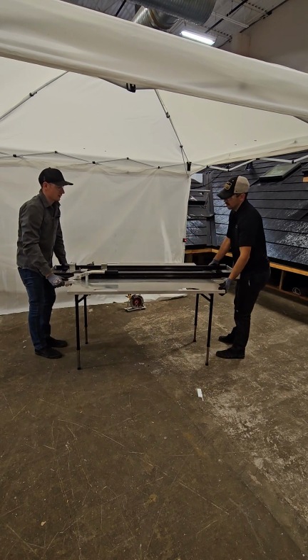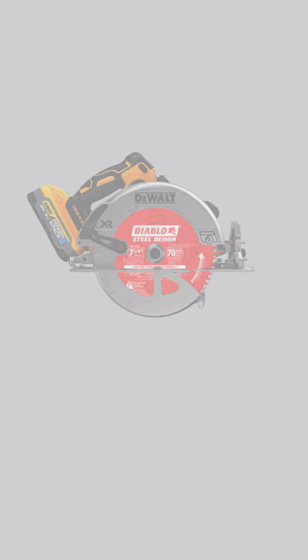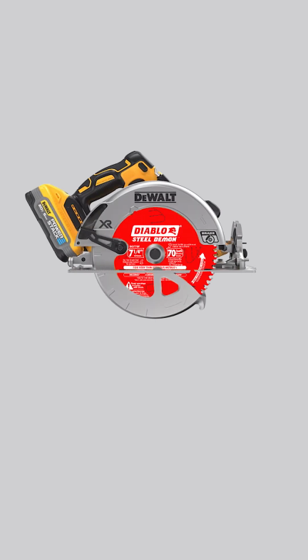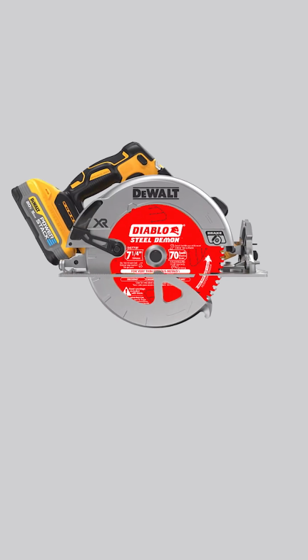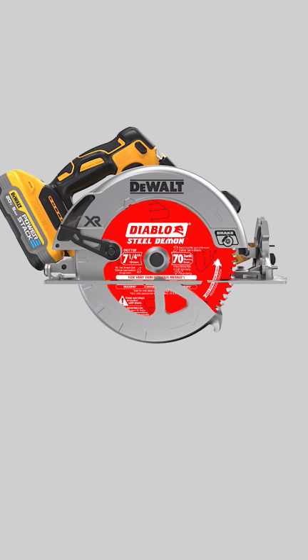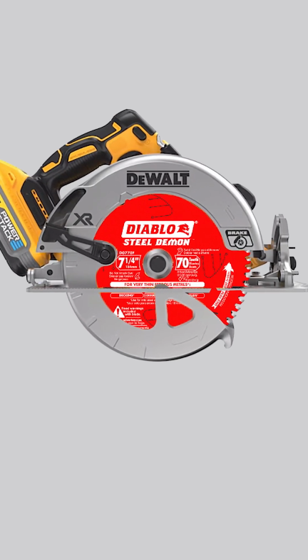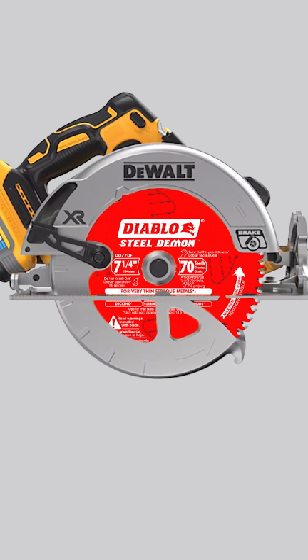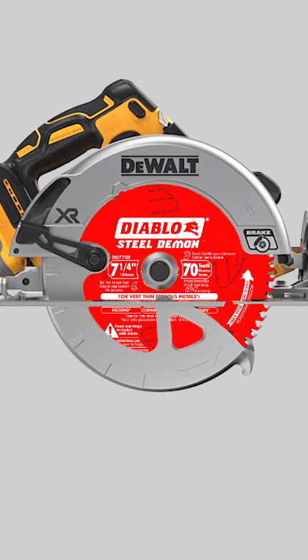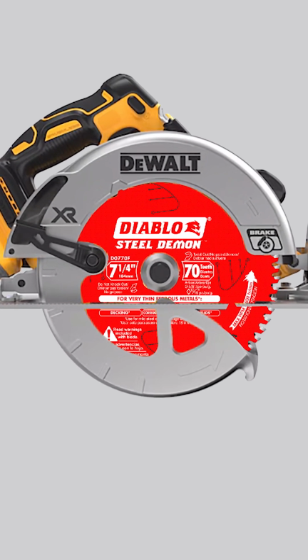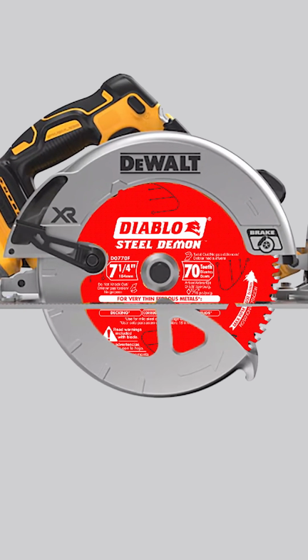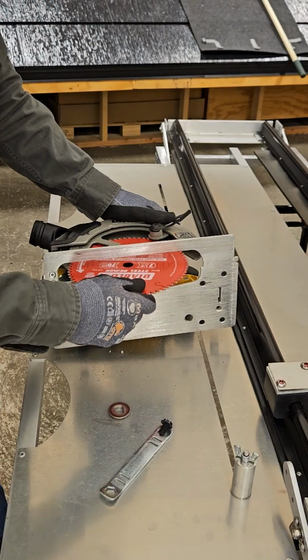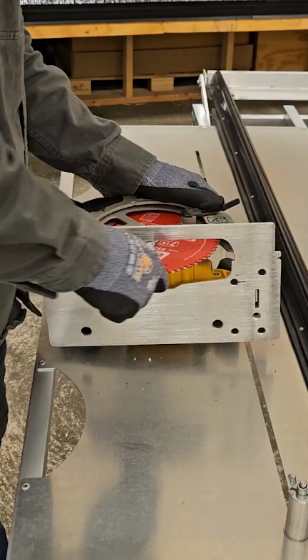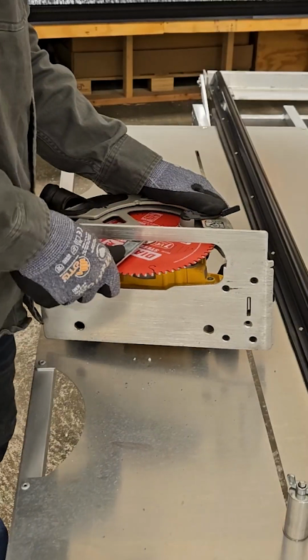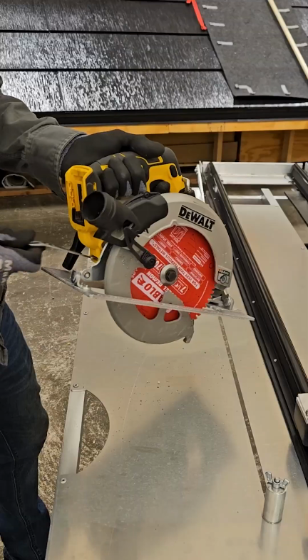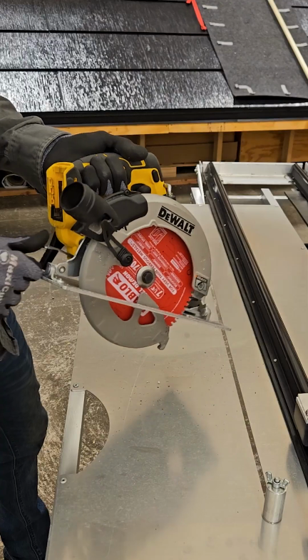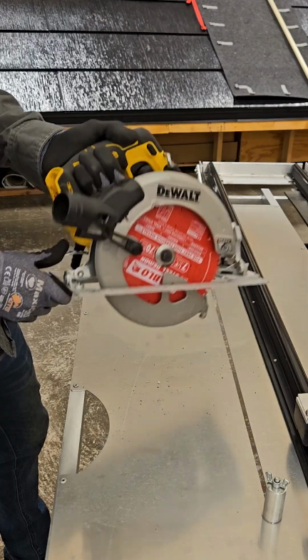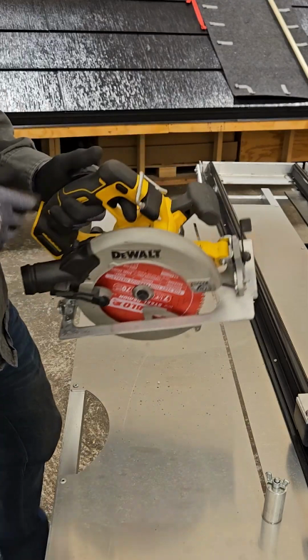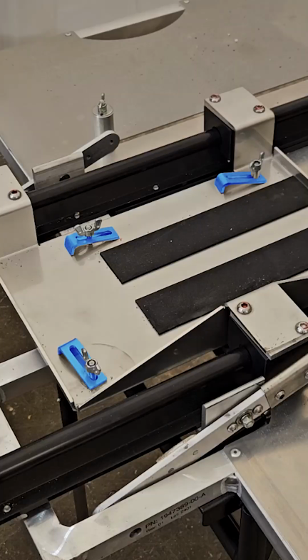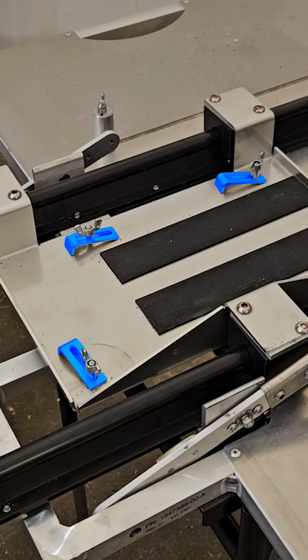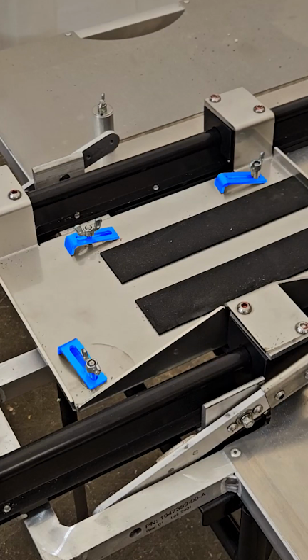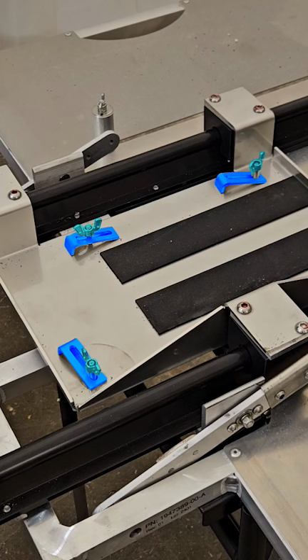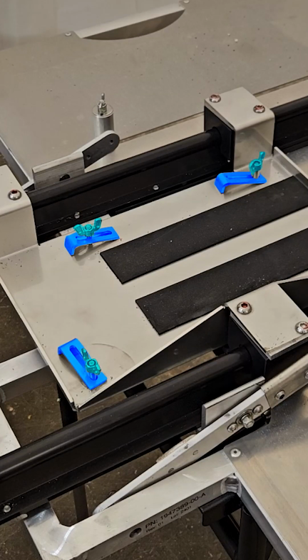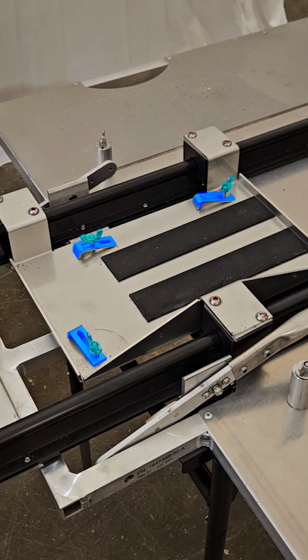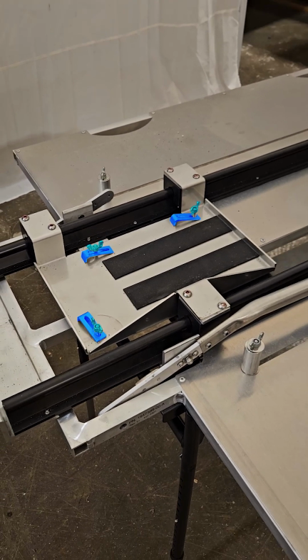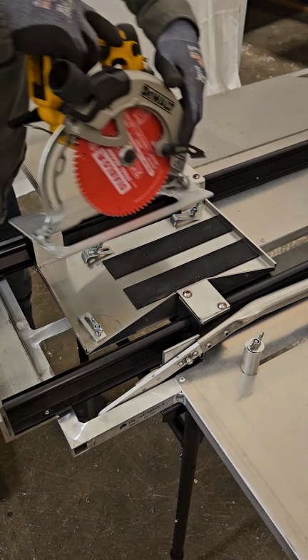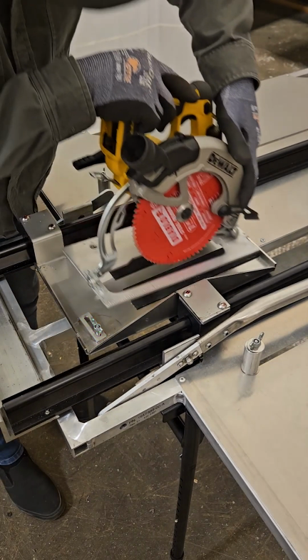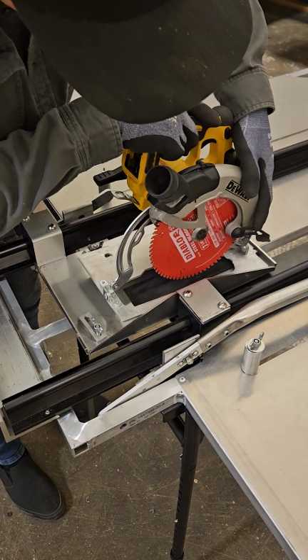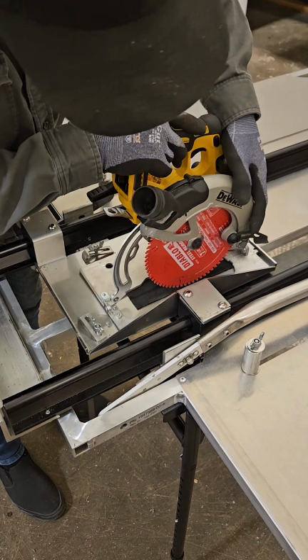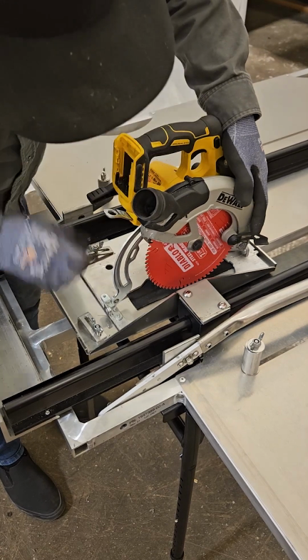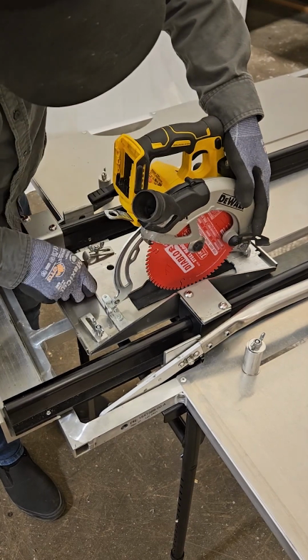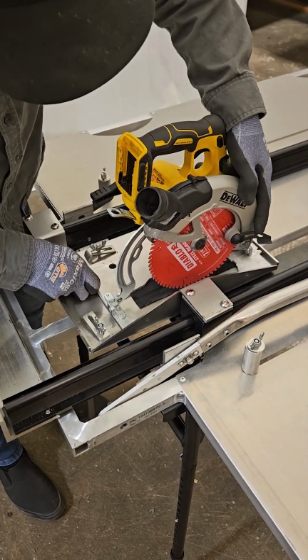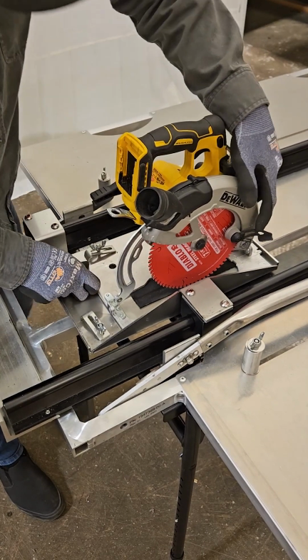For the plunge cut, ensure the recommended circular saw and metal blade are being used. Adjust the sled's three L-brackets and the wing nuts so the saw's base plate can fit tightly into the top right-hand corner of the sled.